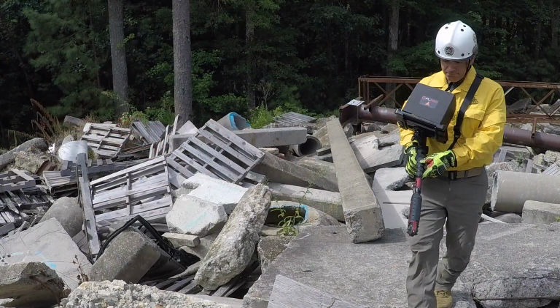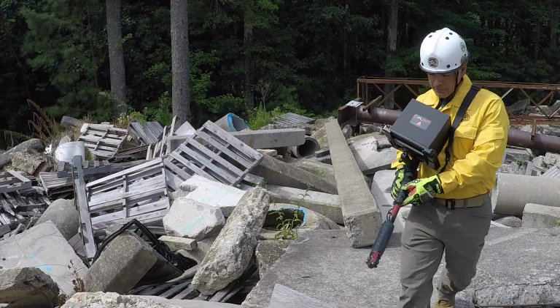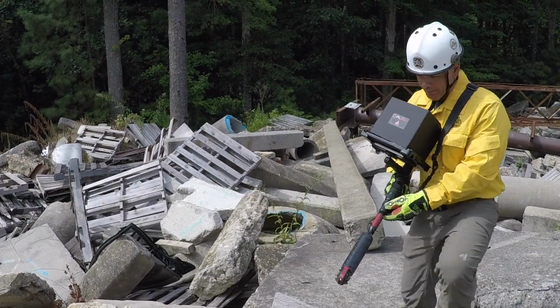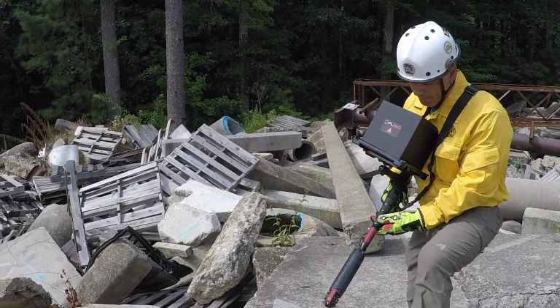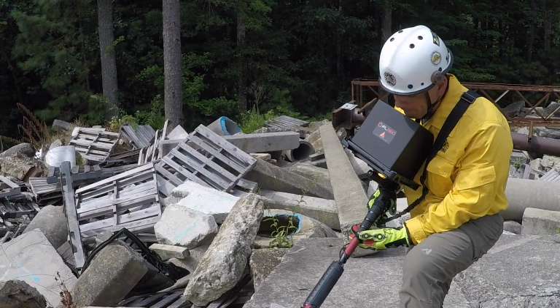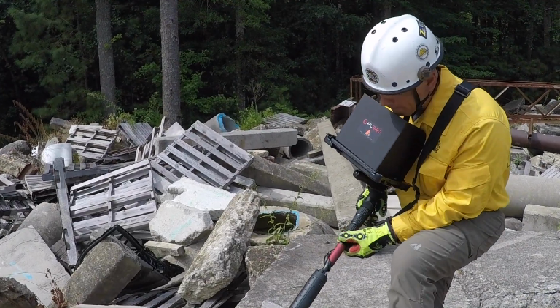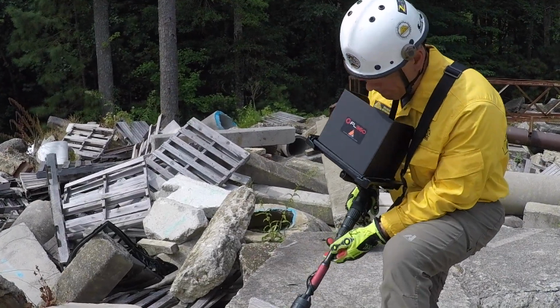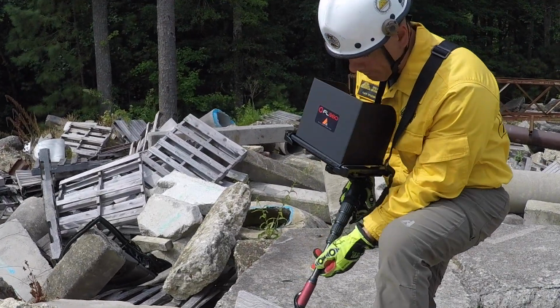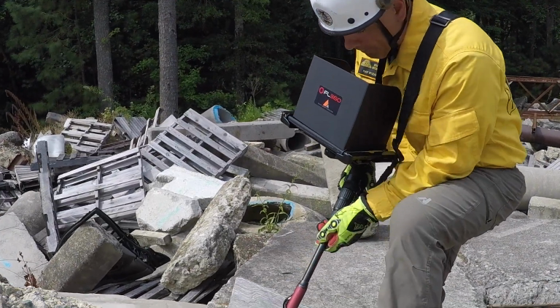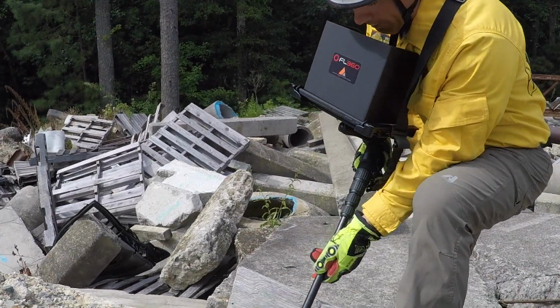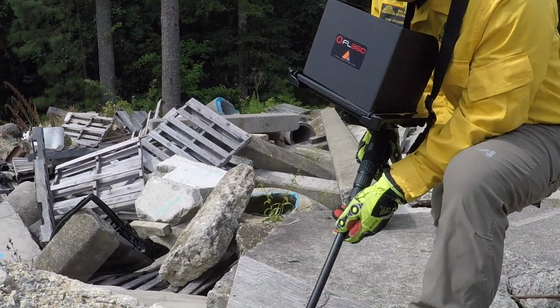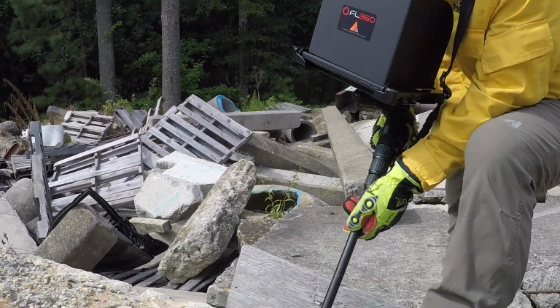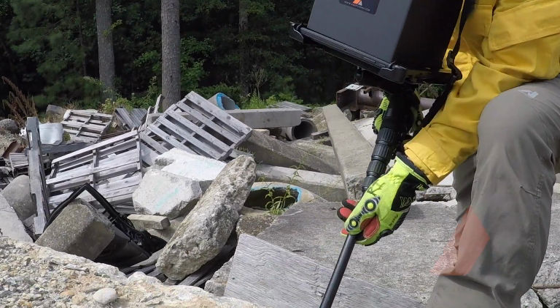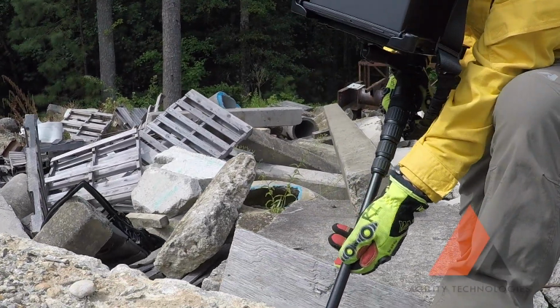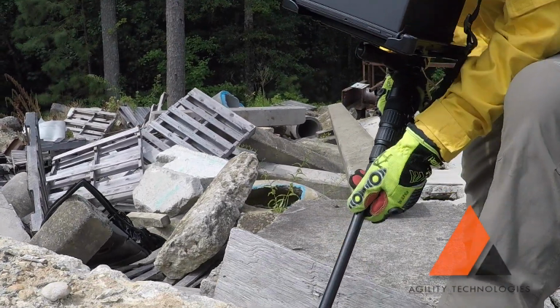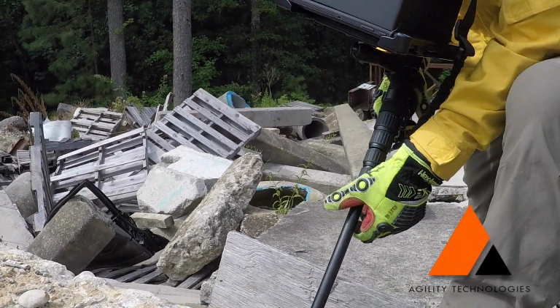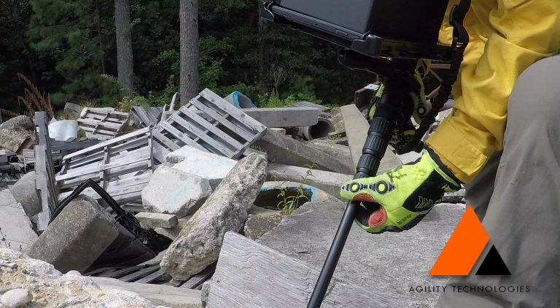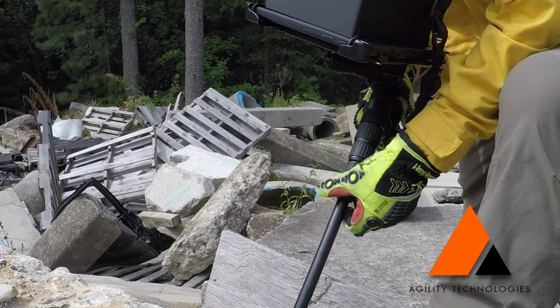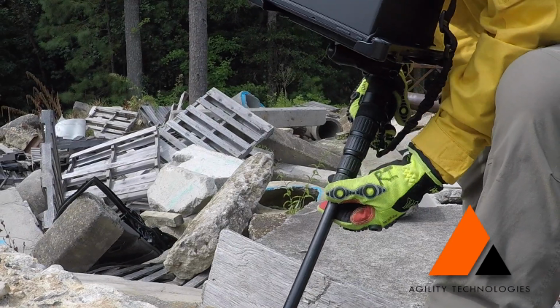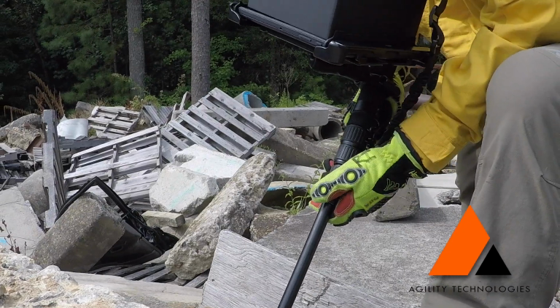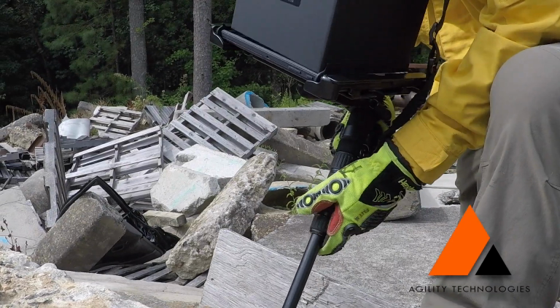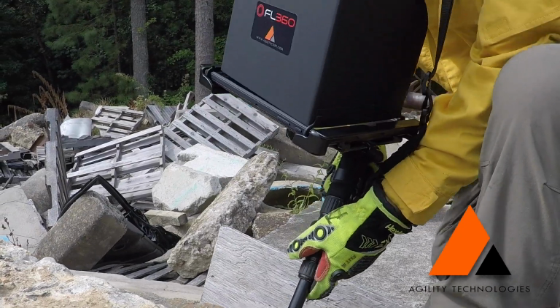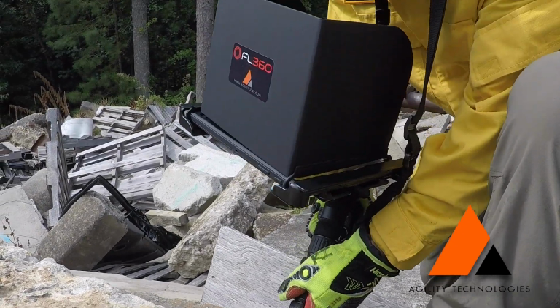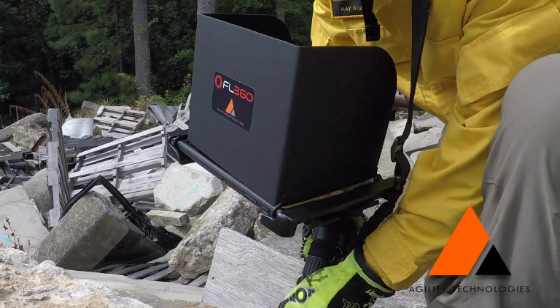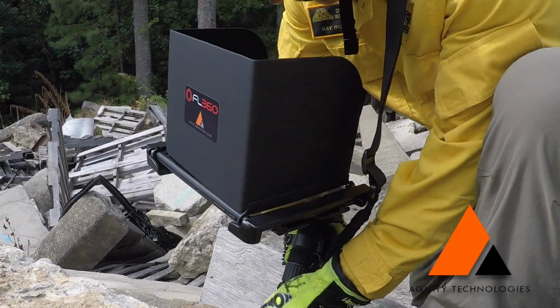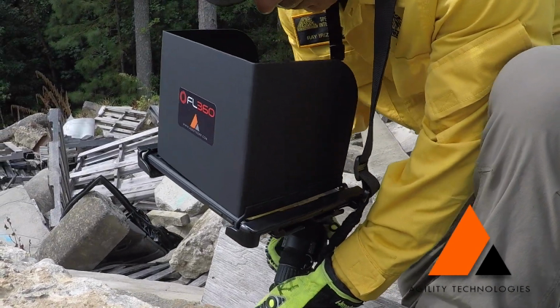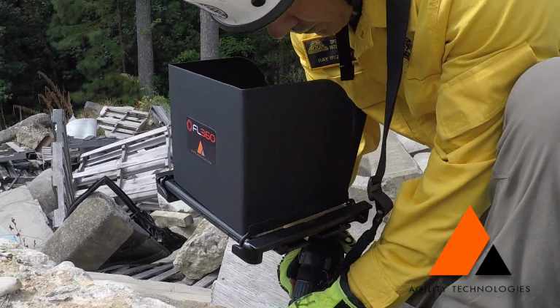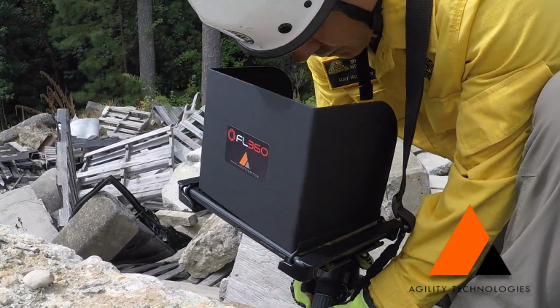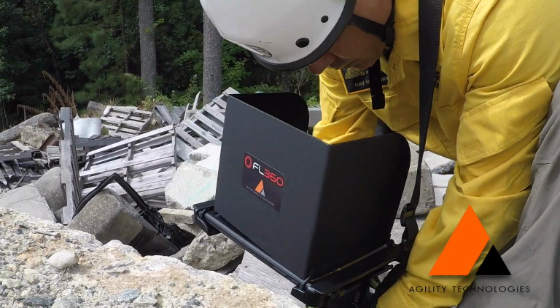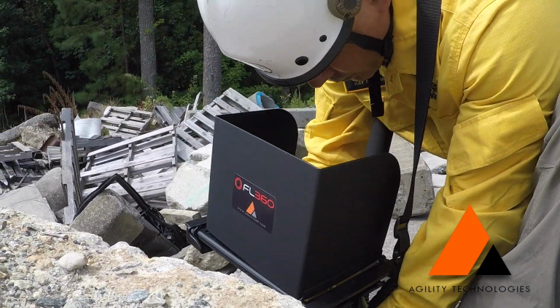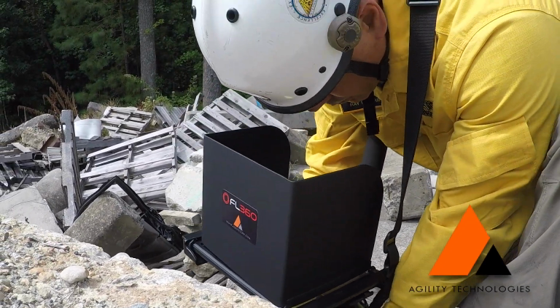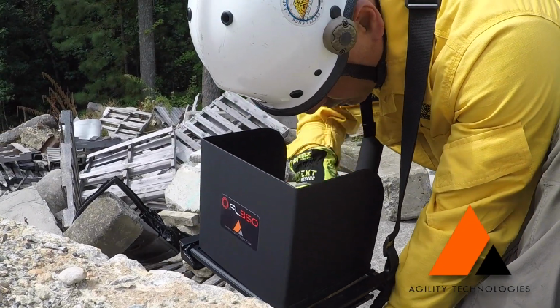As time is a critical factor in any rescue situation, searching void spaces needs to be fast and efficient — and with the current cameras on the market today, this just isn't the case.